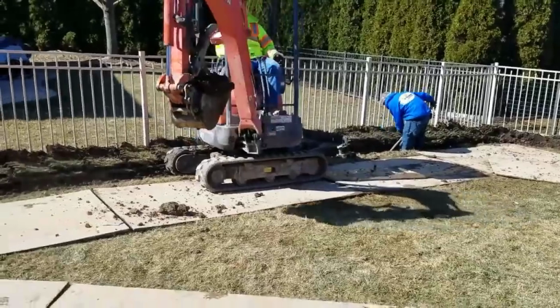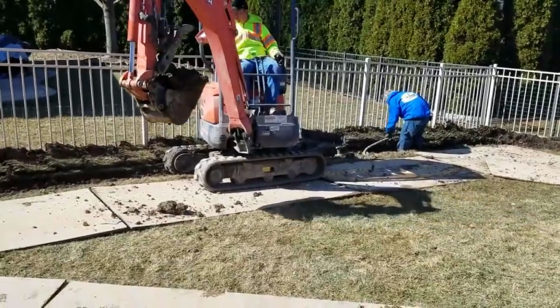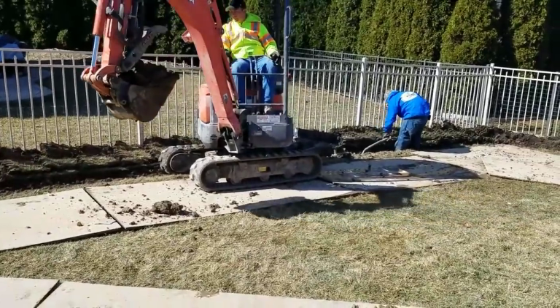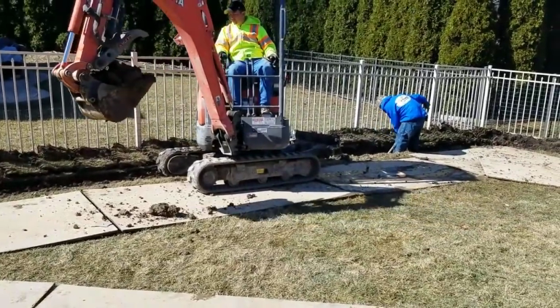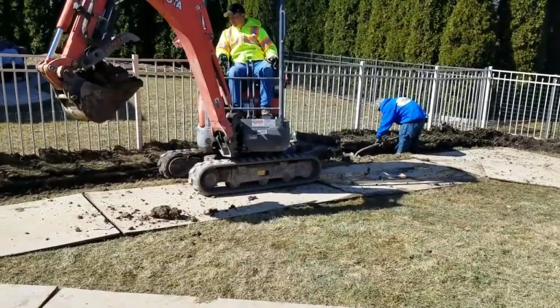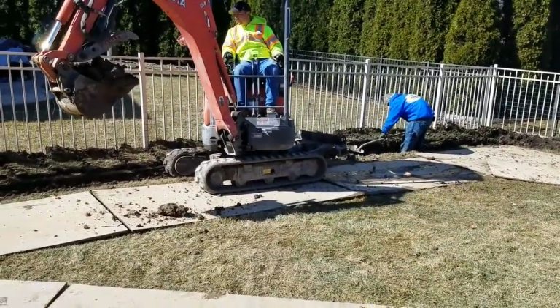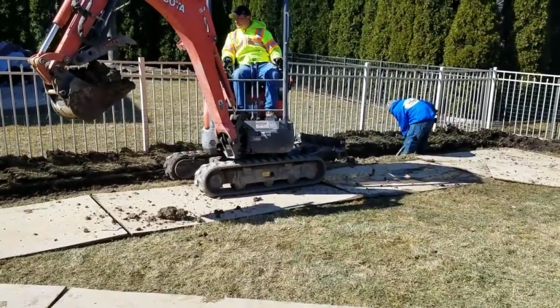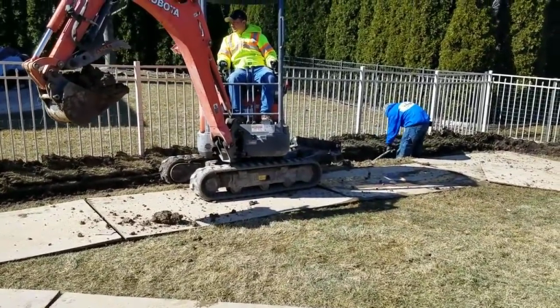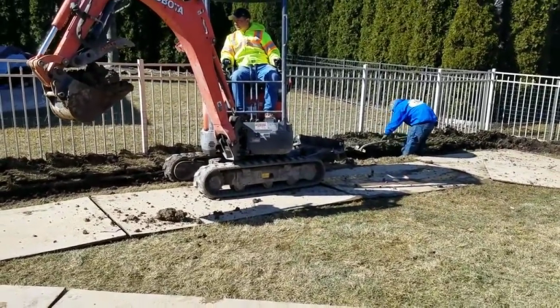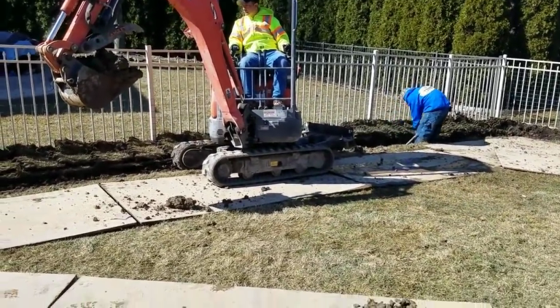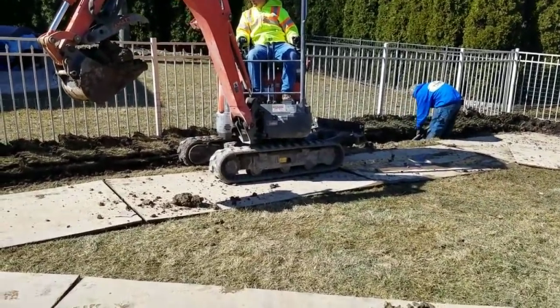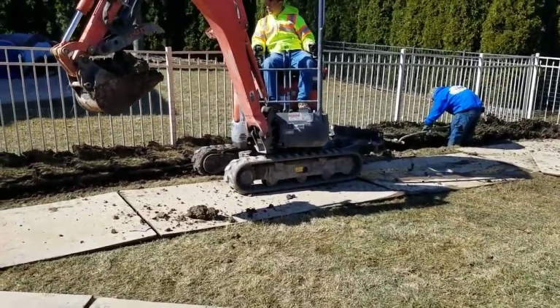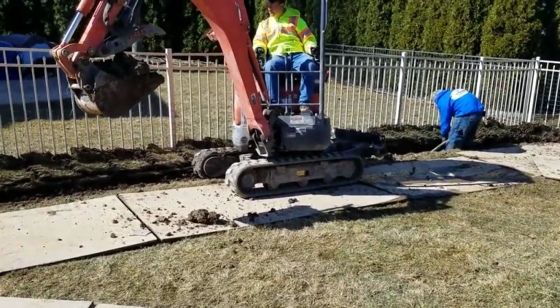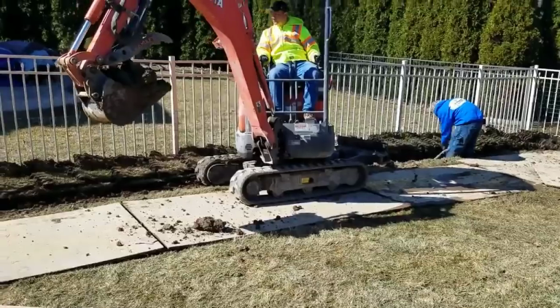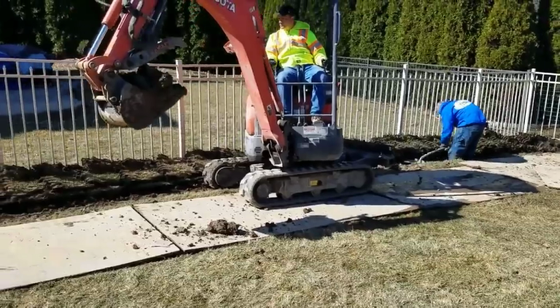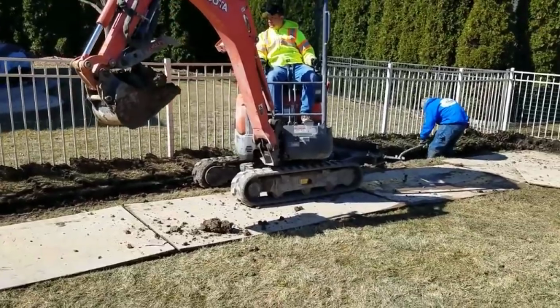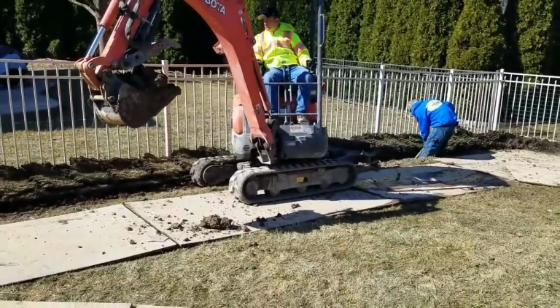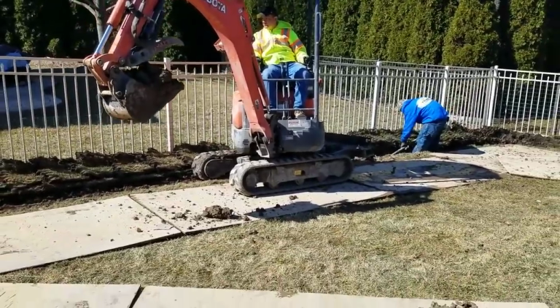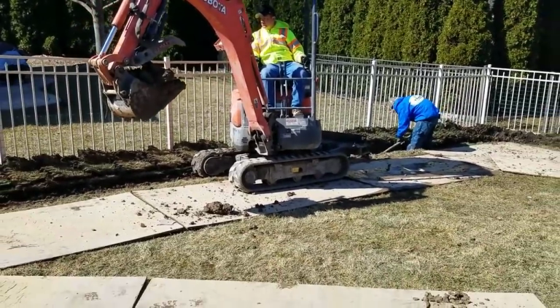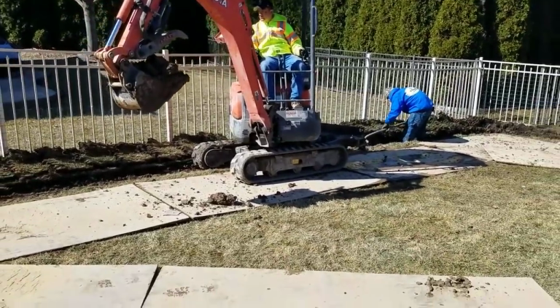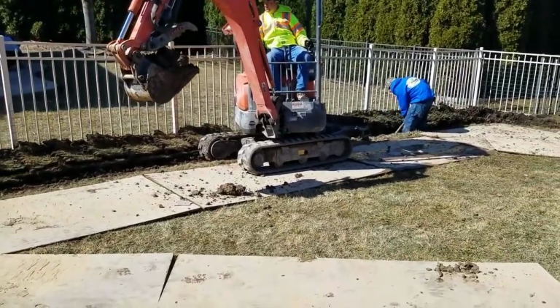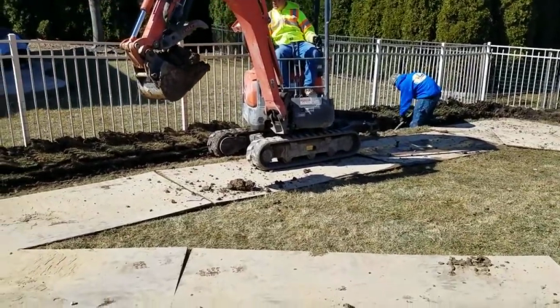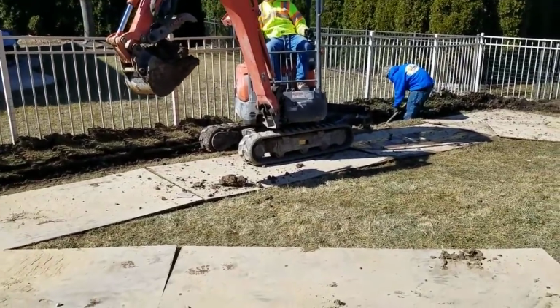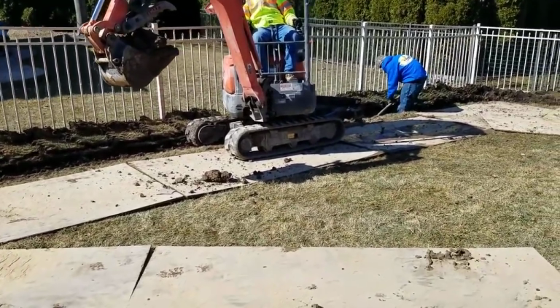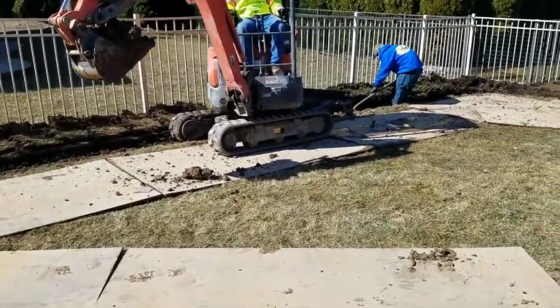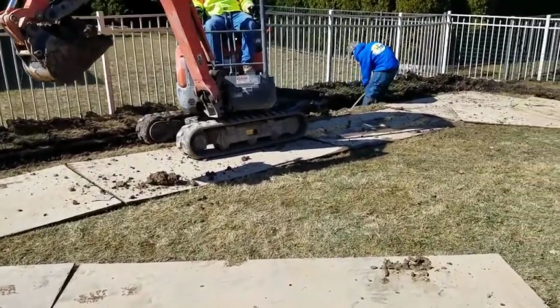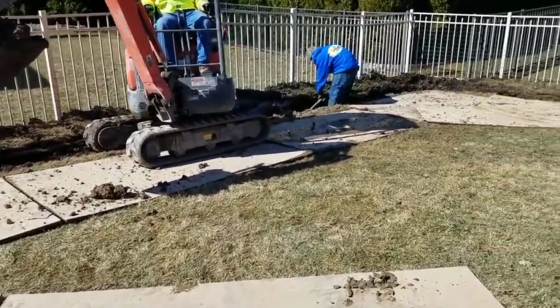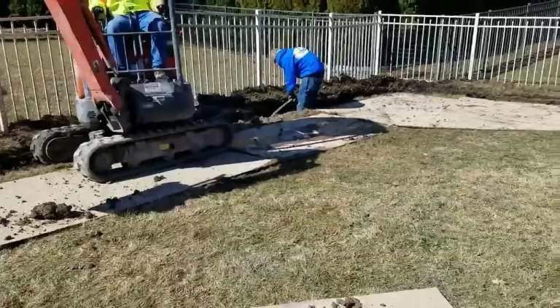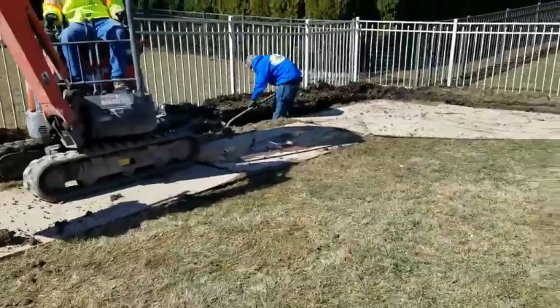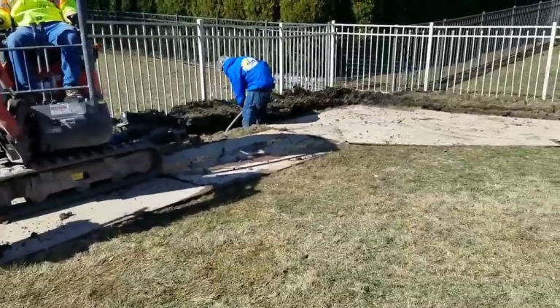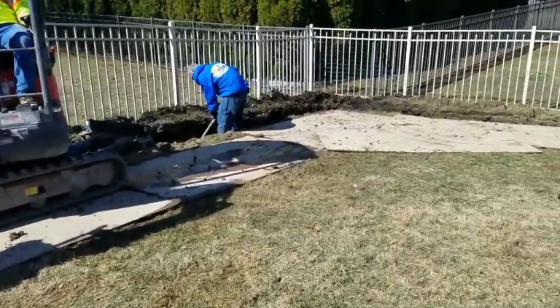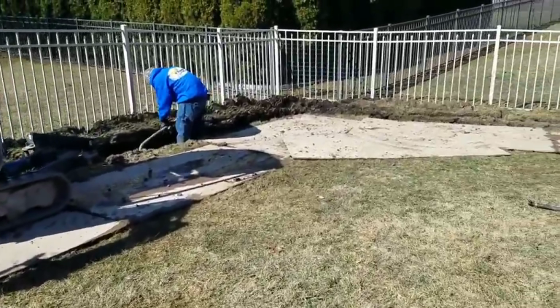Appearance-wise, it takes months before the yard mends itself. We will cut the sod off the top, lay it aside, and put it right back on top of the system.